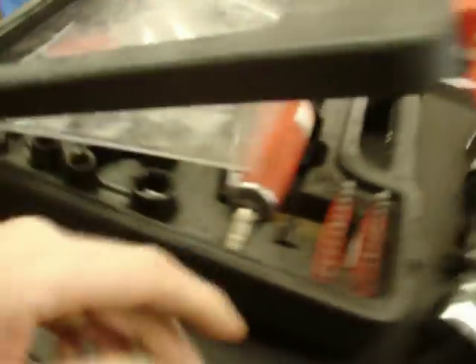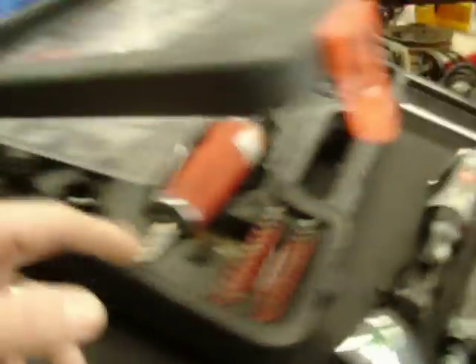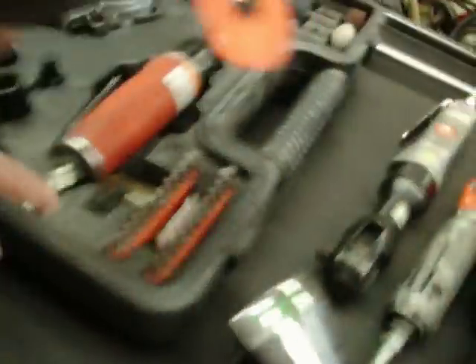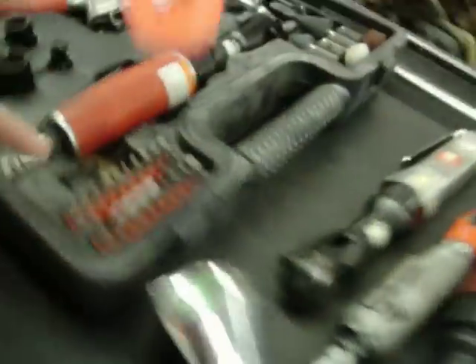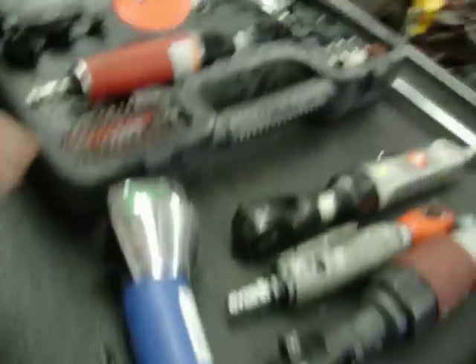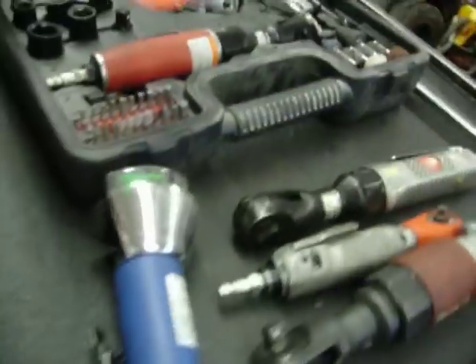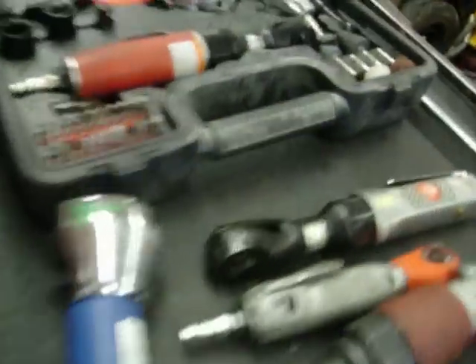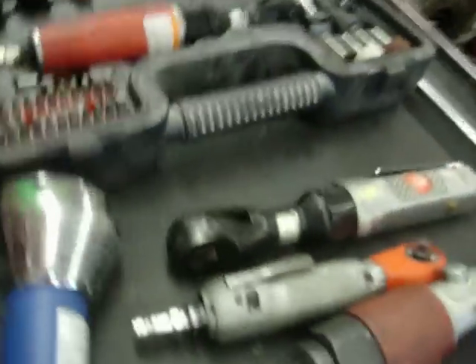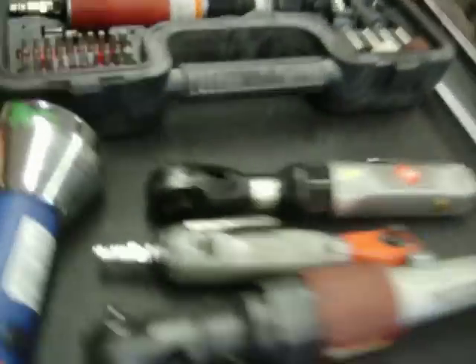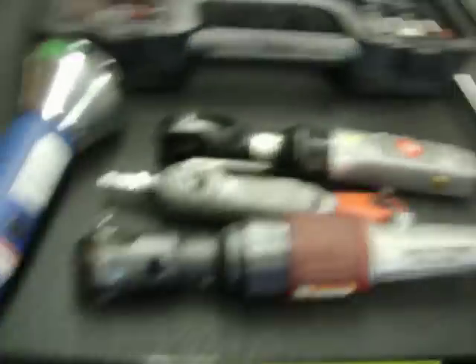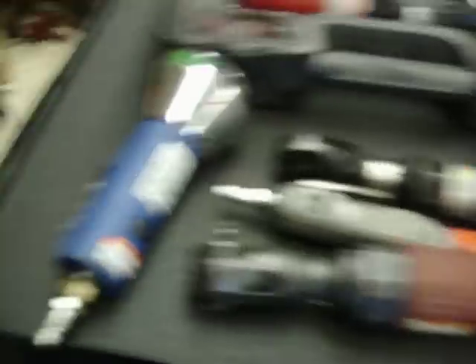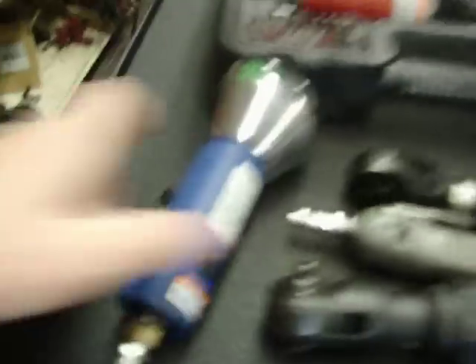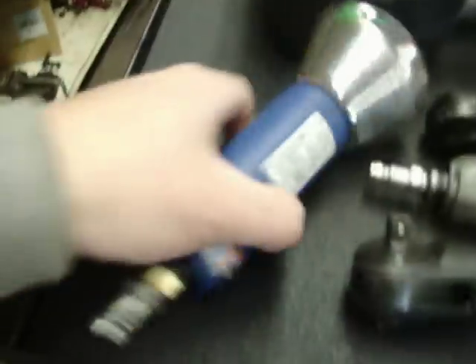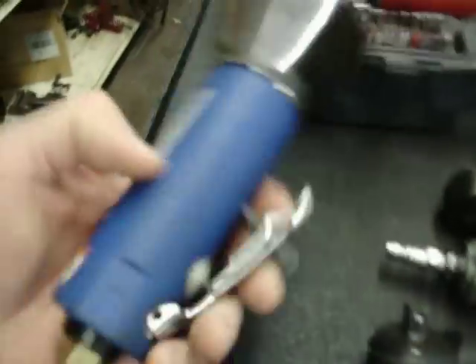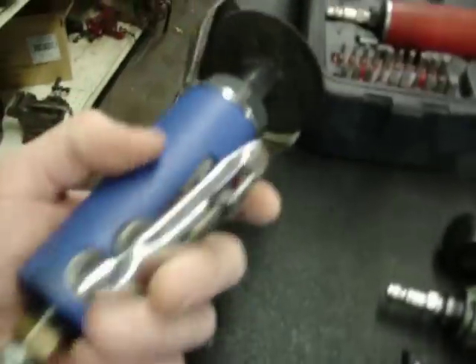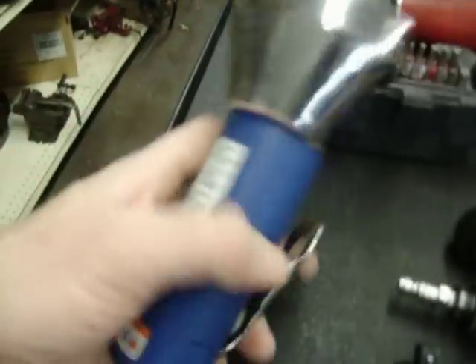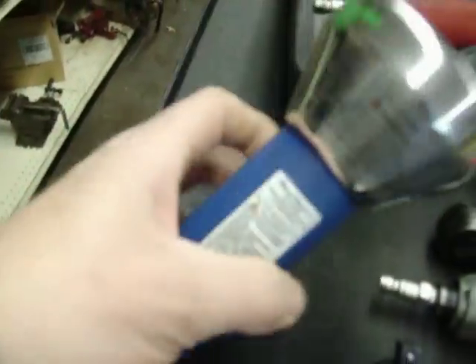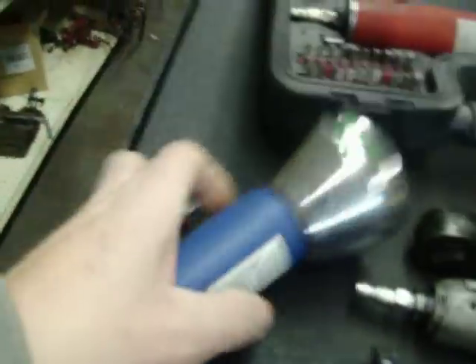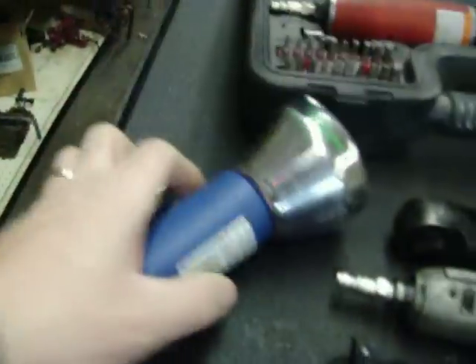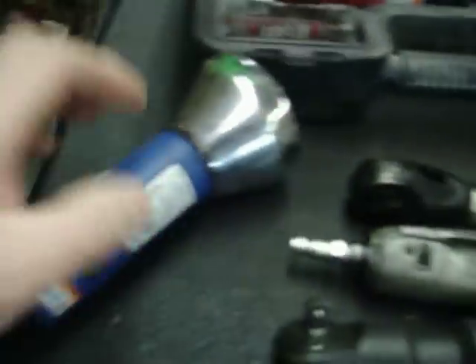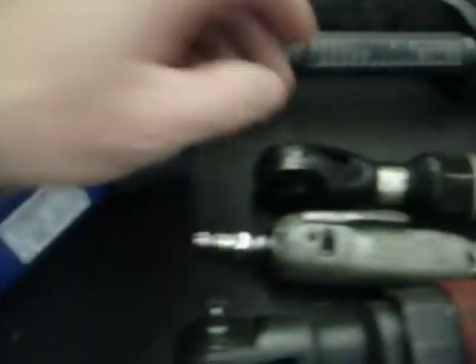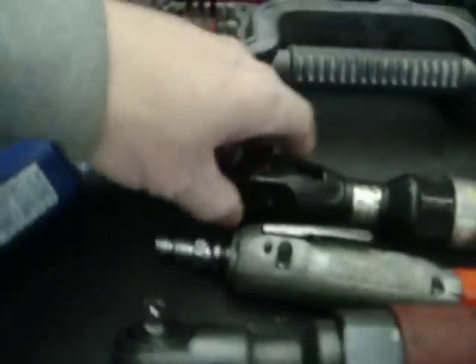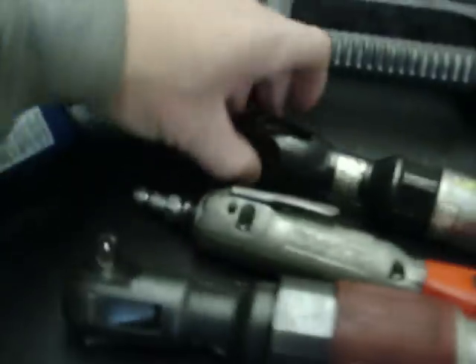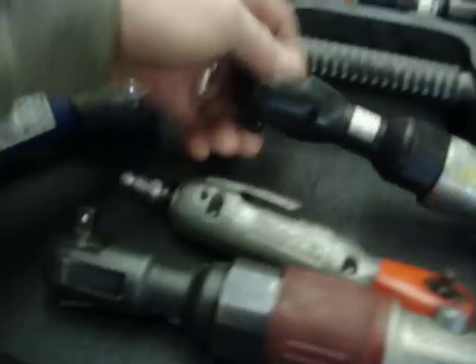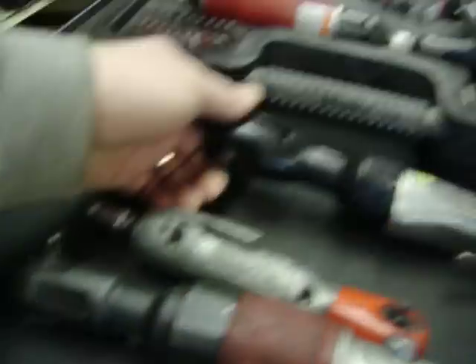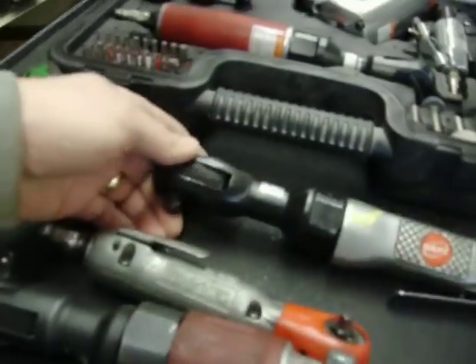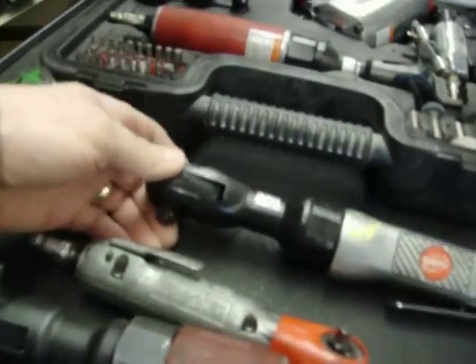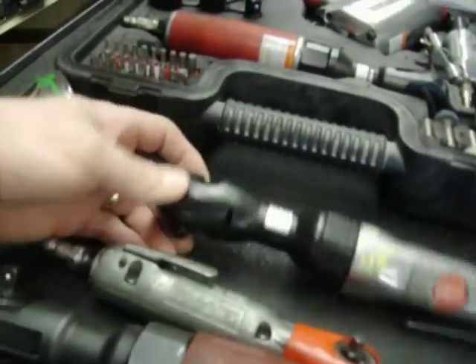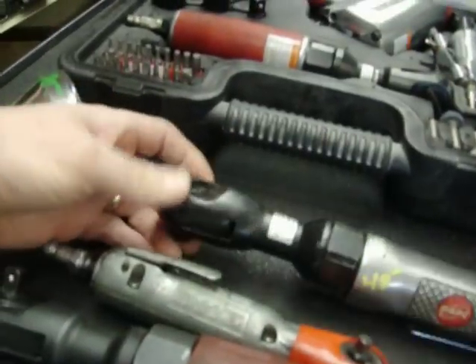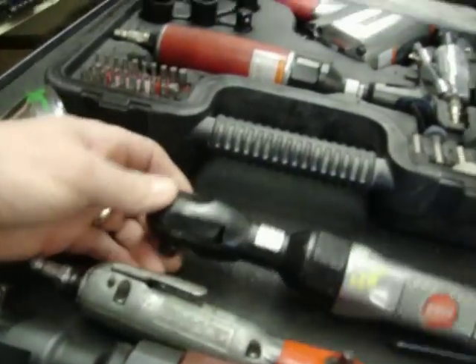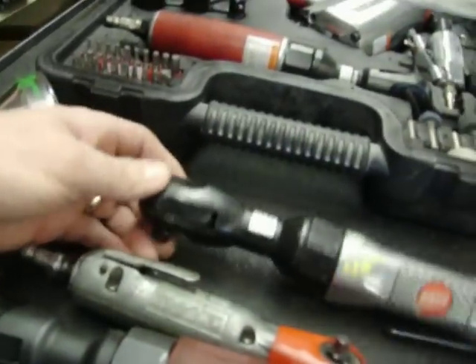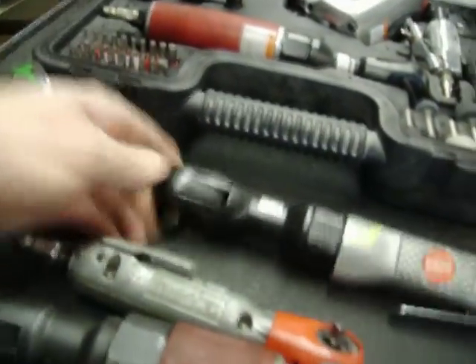Husky tool set, that's marked down to $30. Bluepoint cutoff wheel, $70. DeVilbis air ratchet, $40.